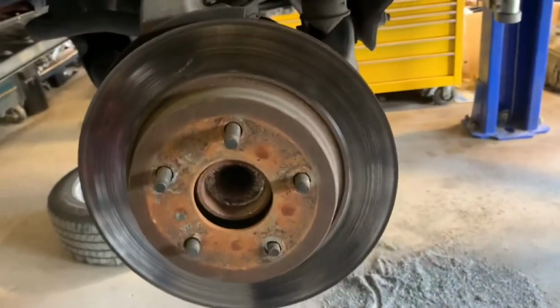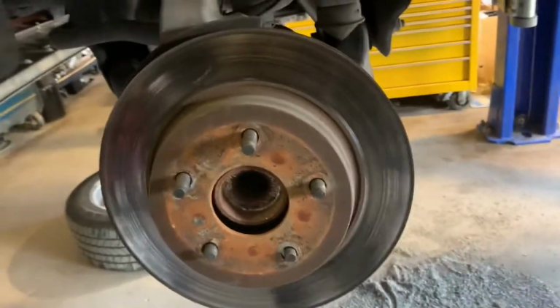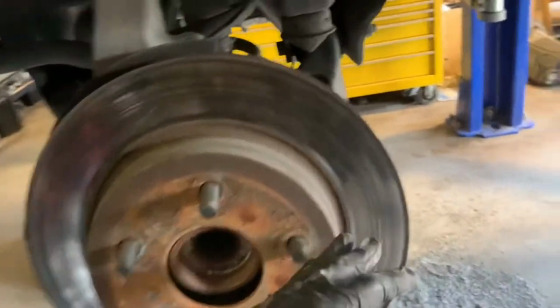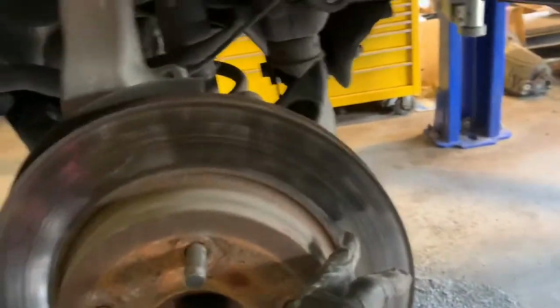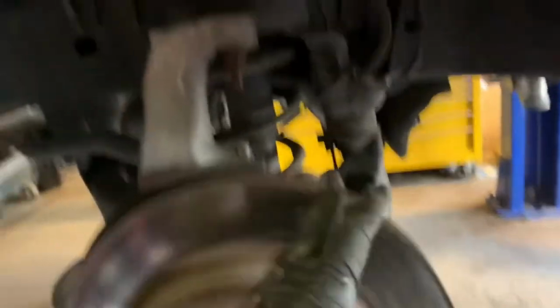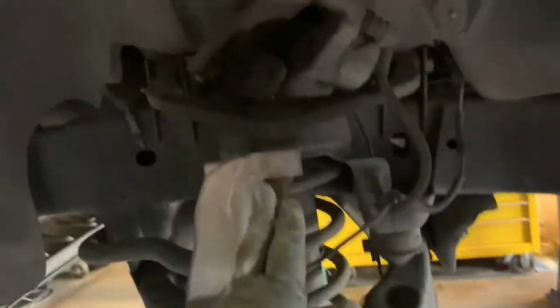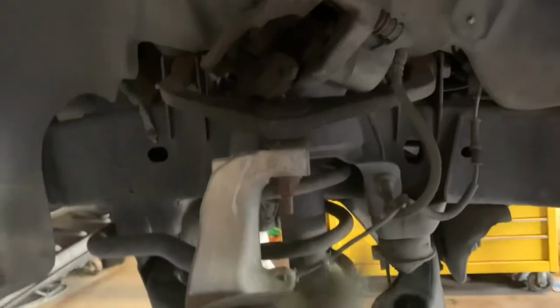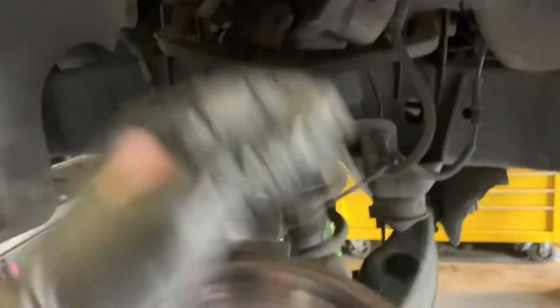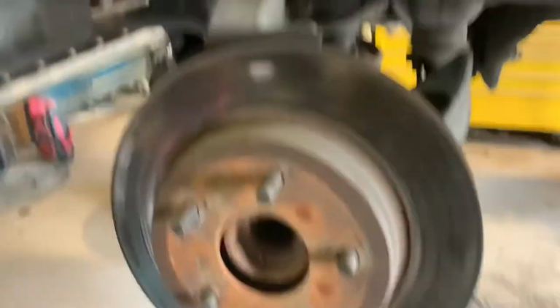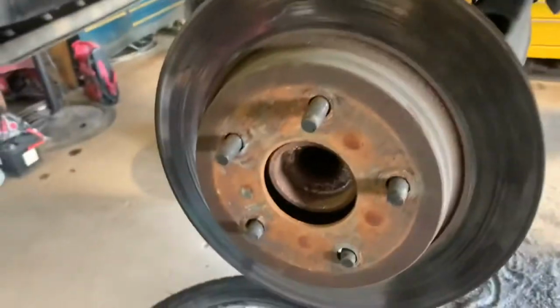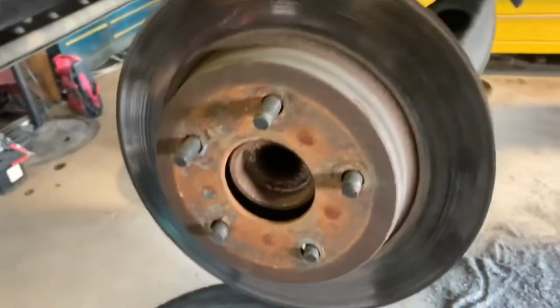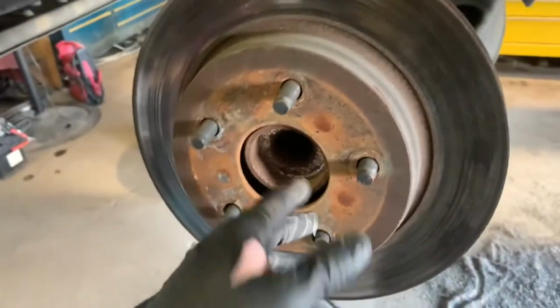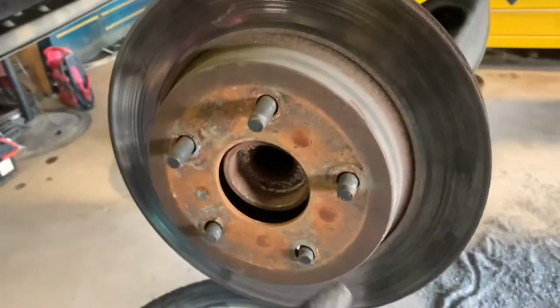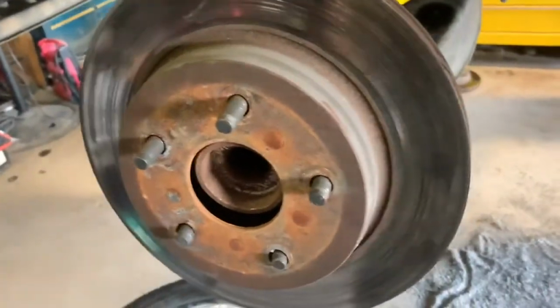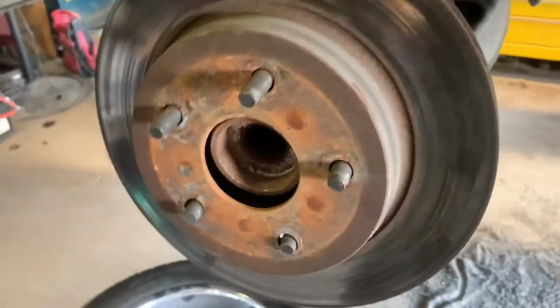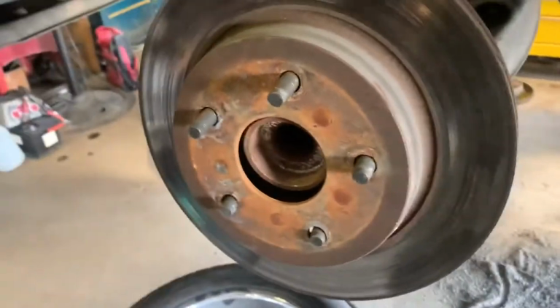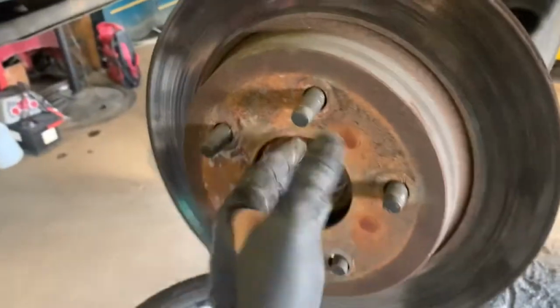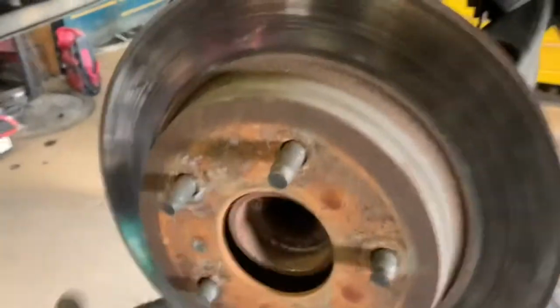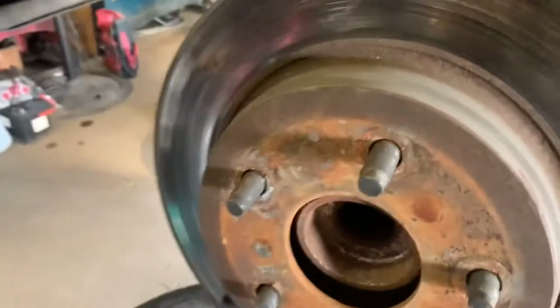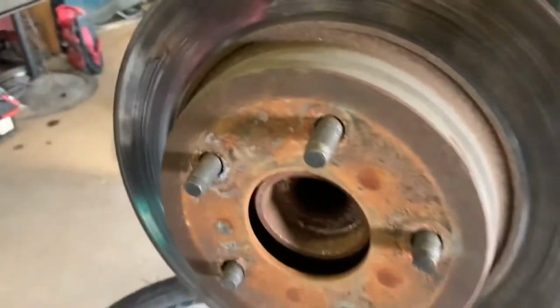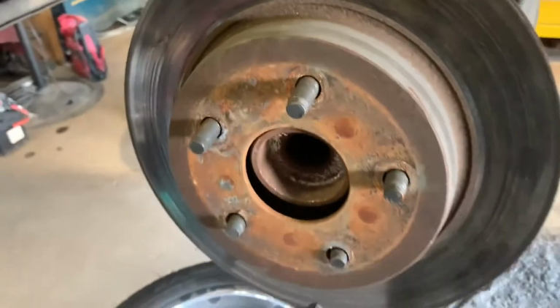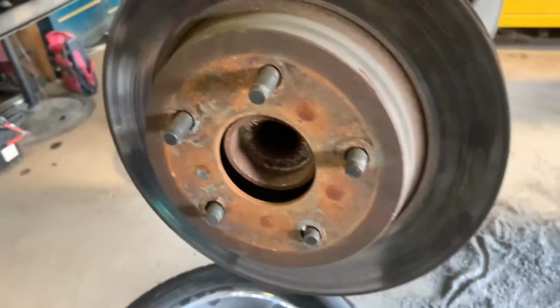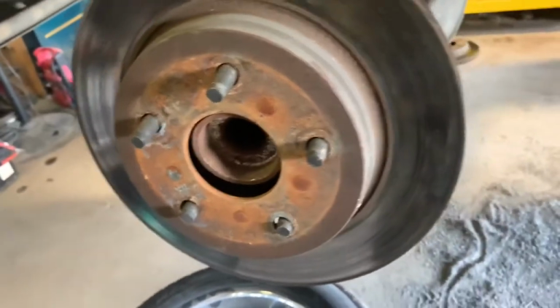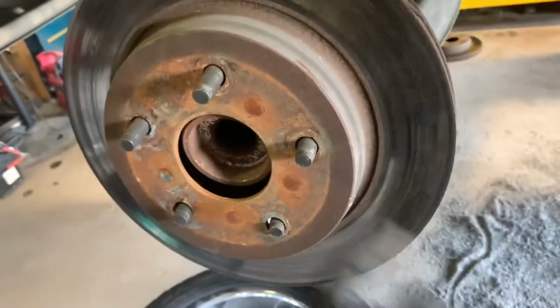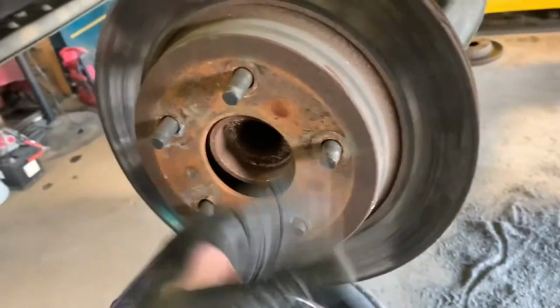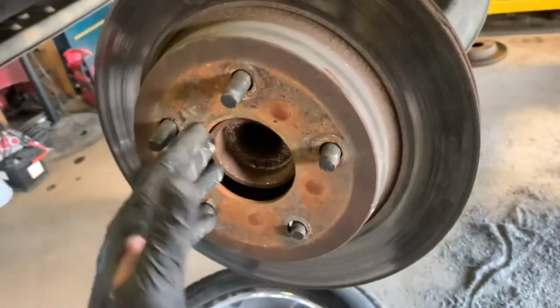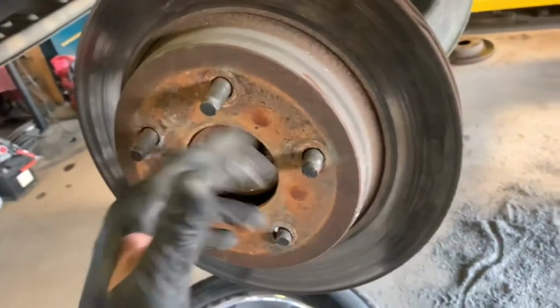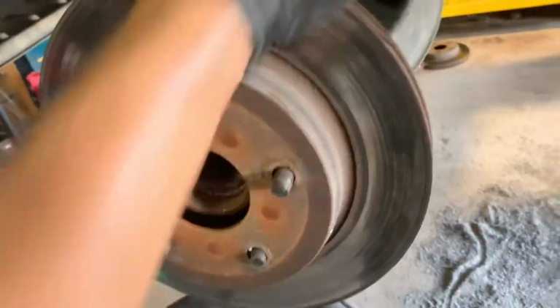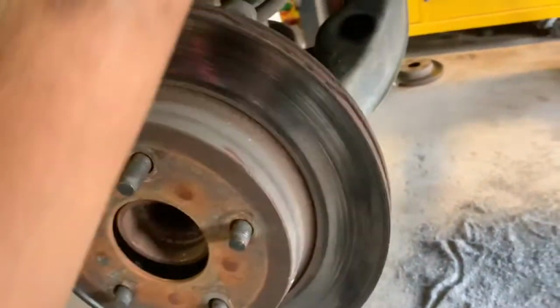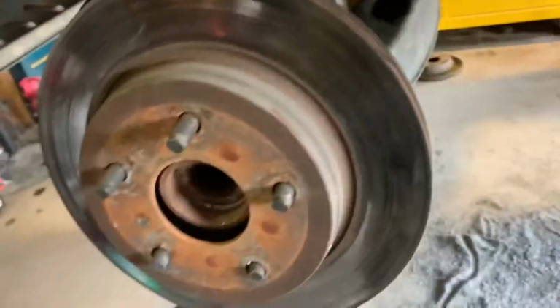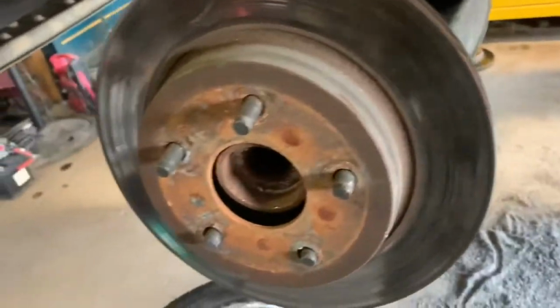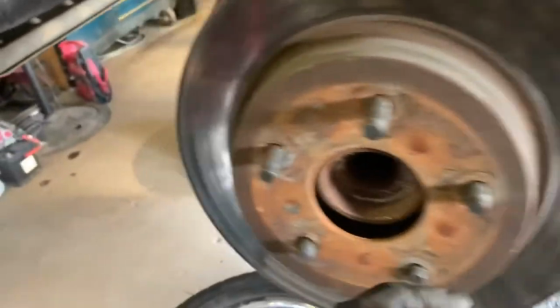Once you've removed the brake caliper just throw it to the side, right on top of the upper control arm. The rotor should just come right off. If not just spray WD-40 around it and knock it in the back with the mallet.